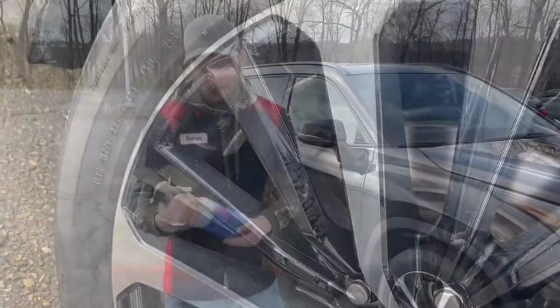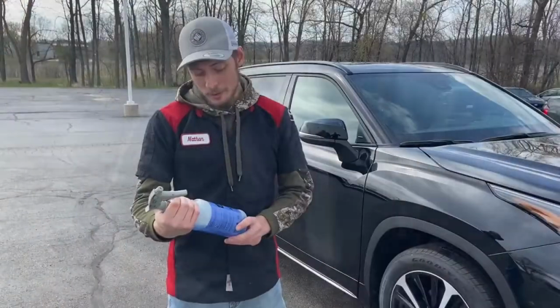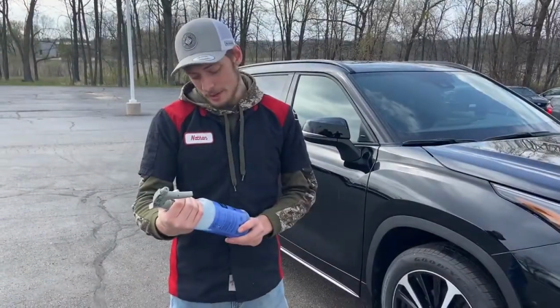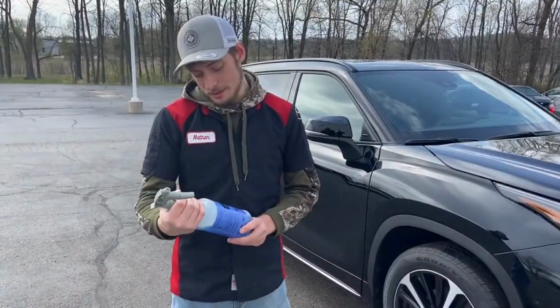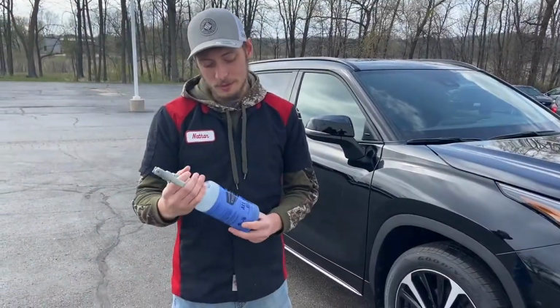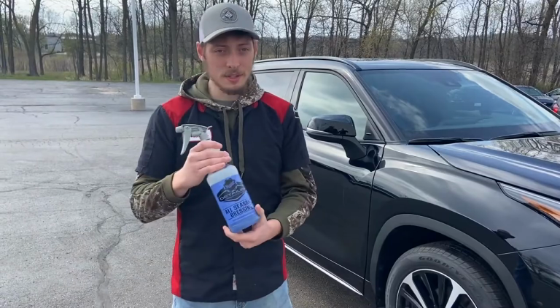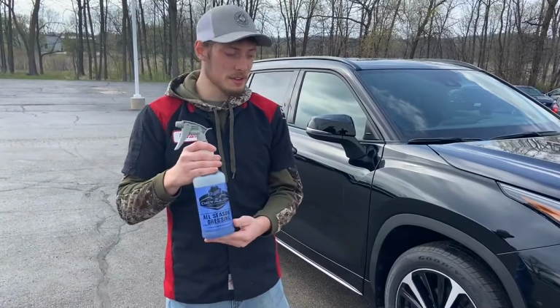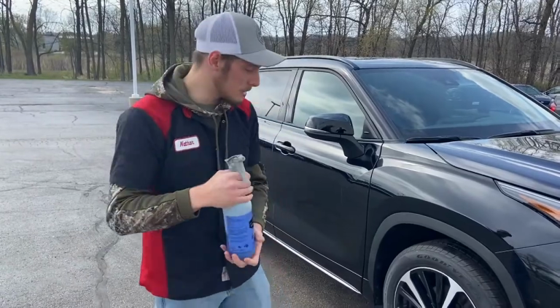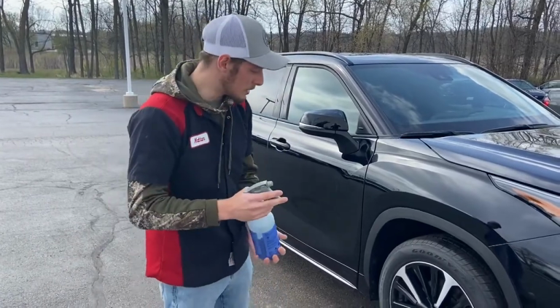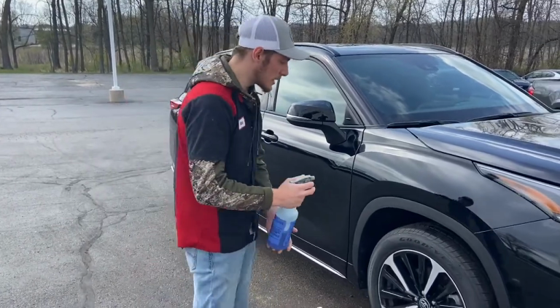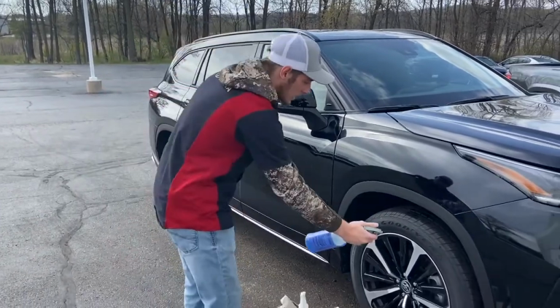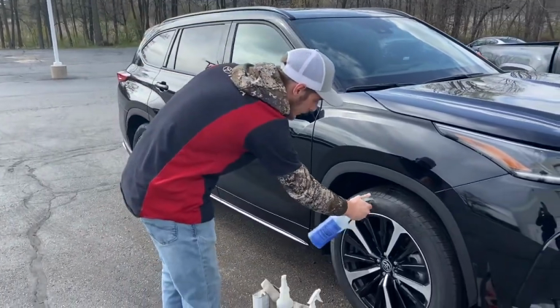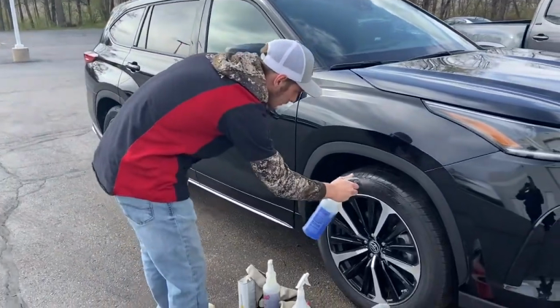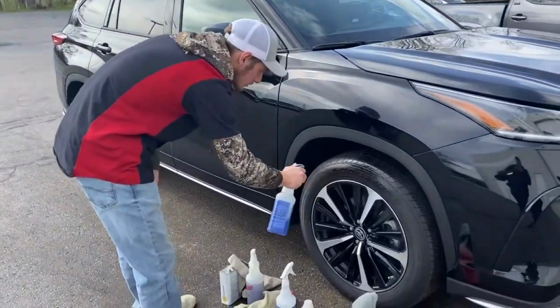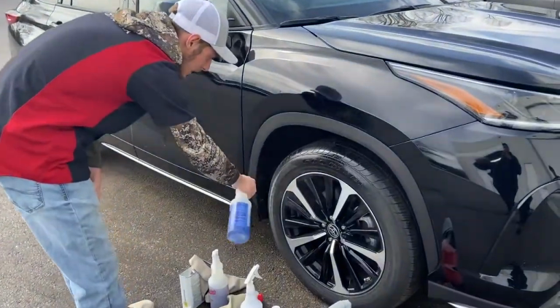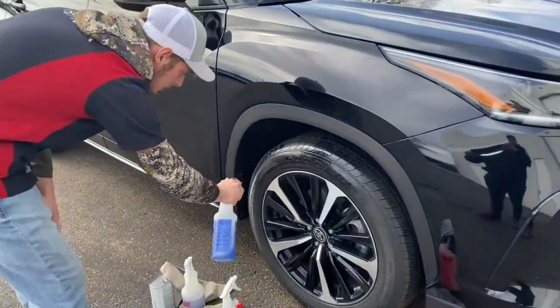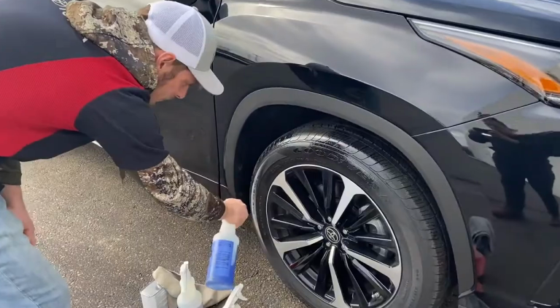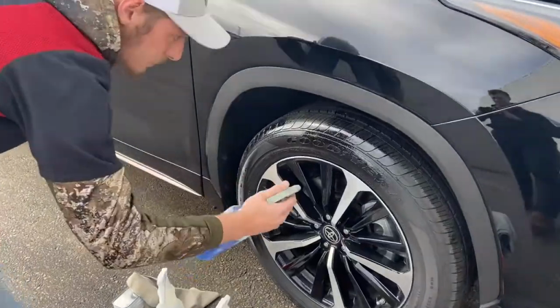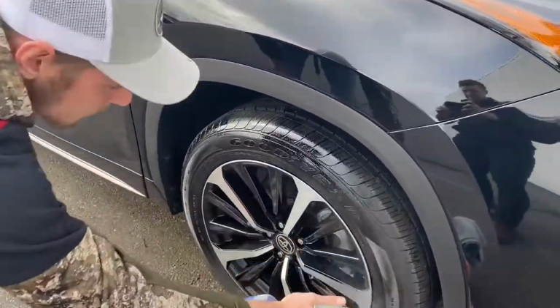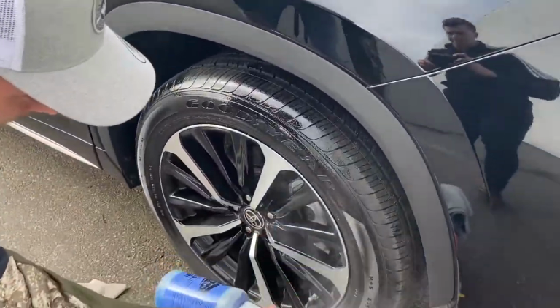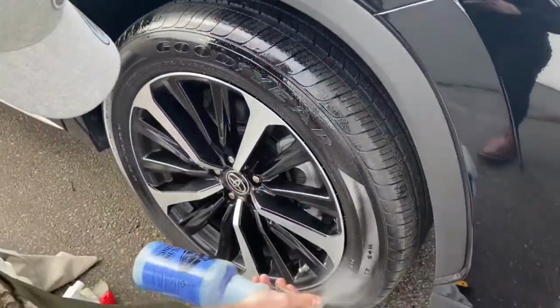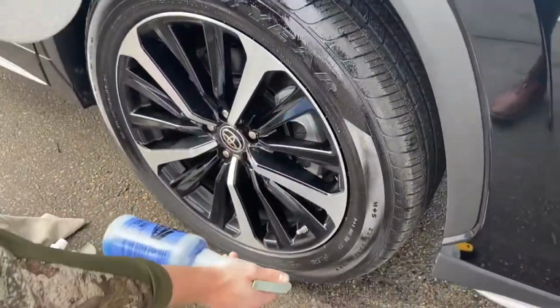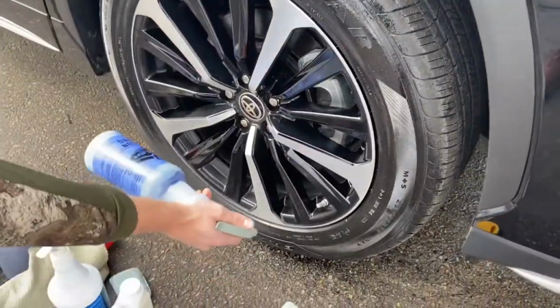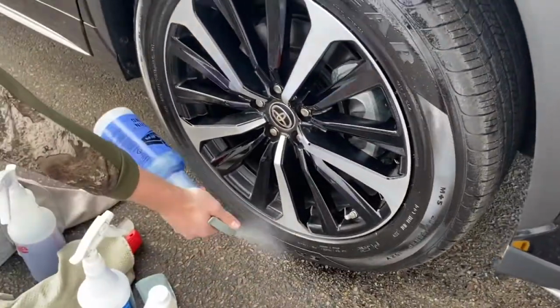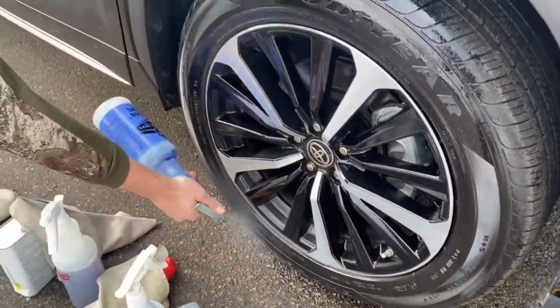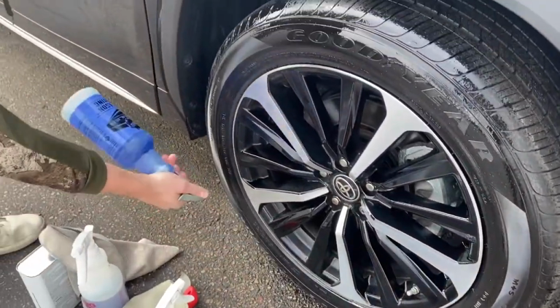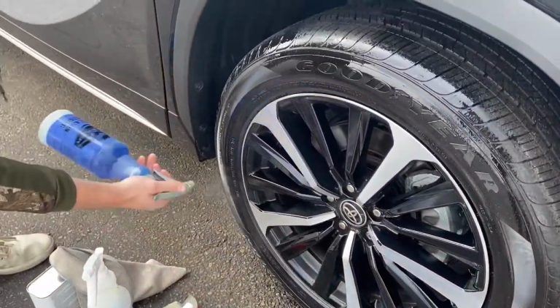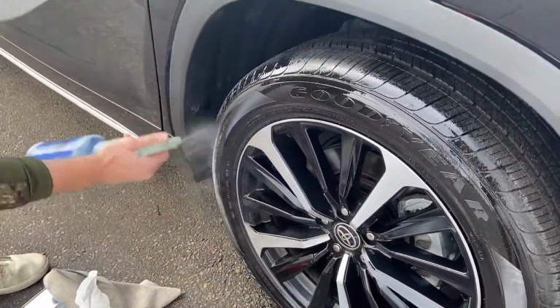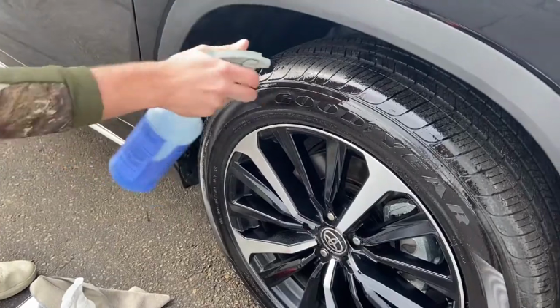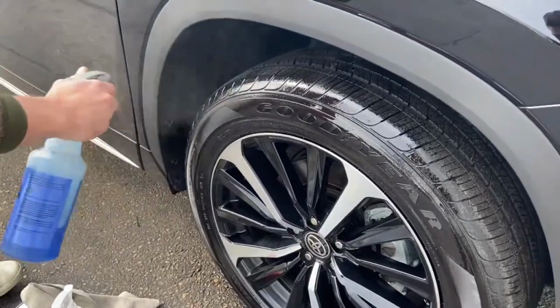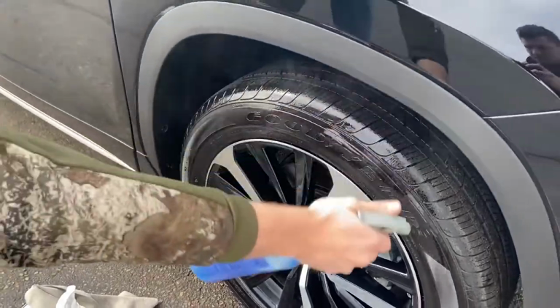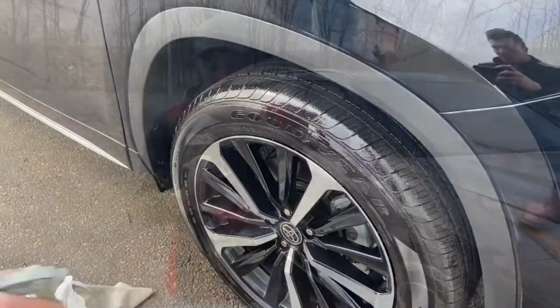Step four is all-season dressing and then we end up spraying that on the tire and make it look really shiny and it just looks really nice.